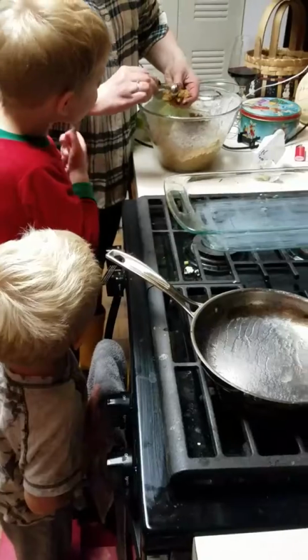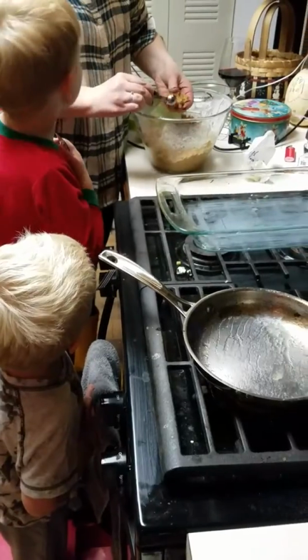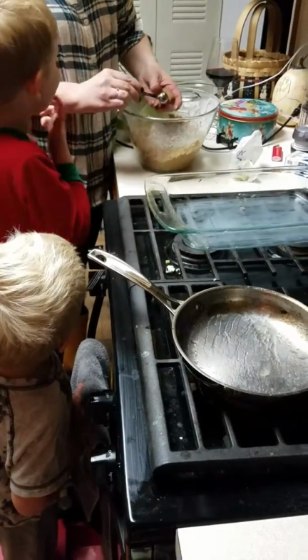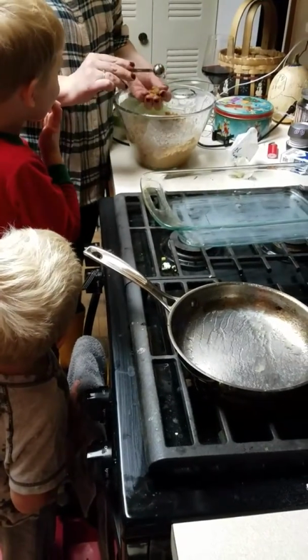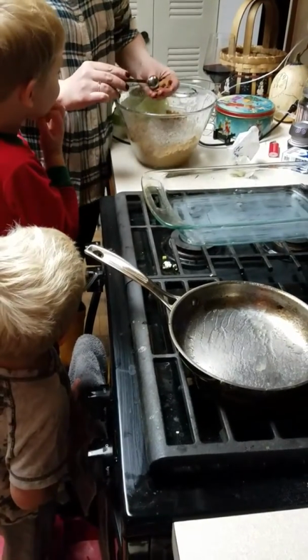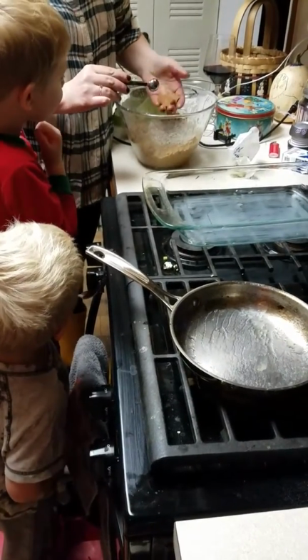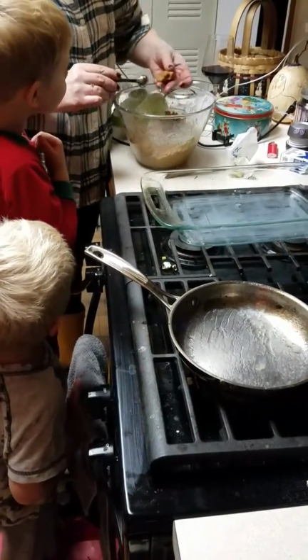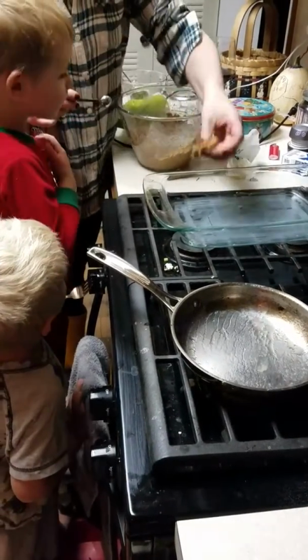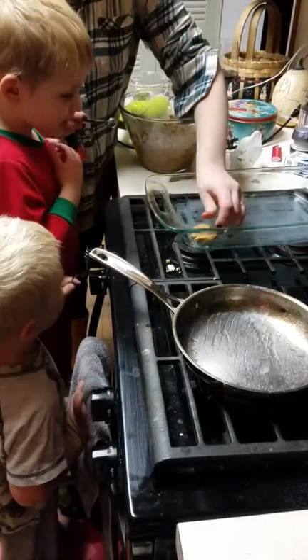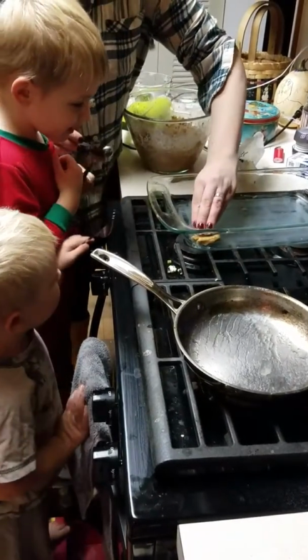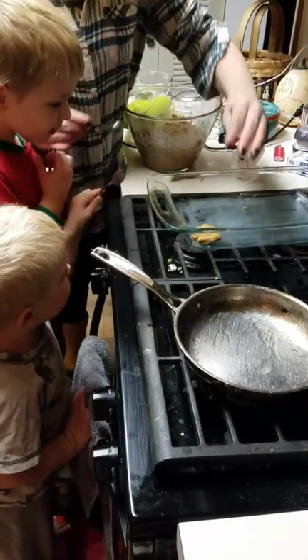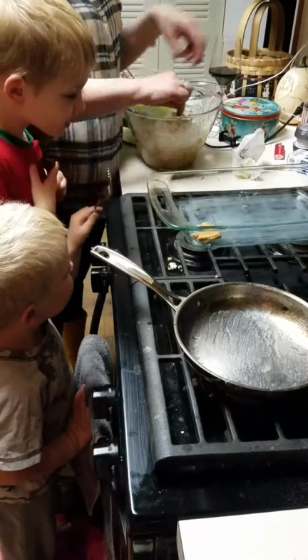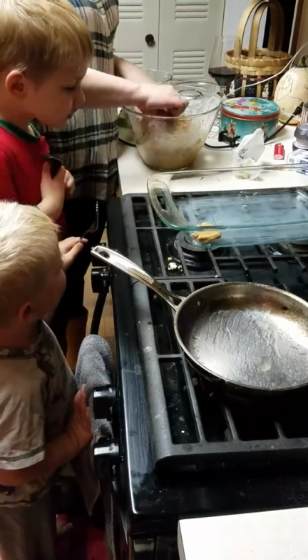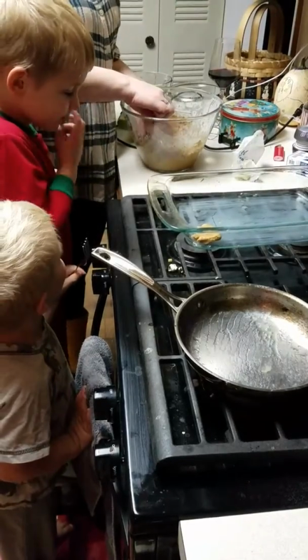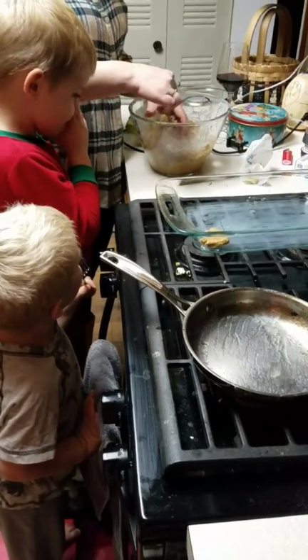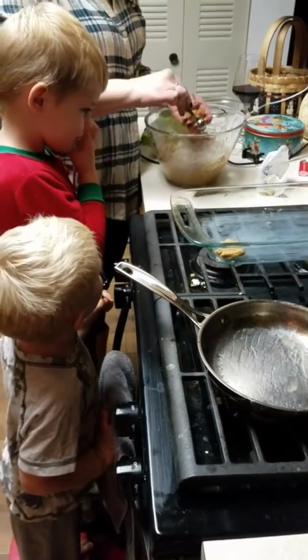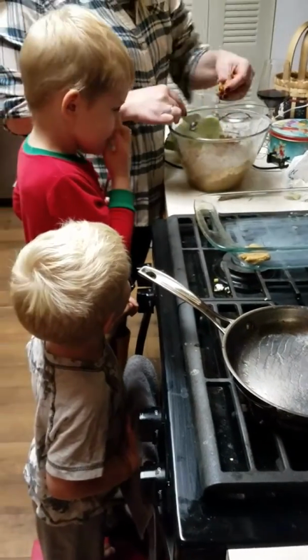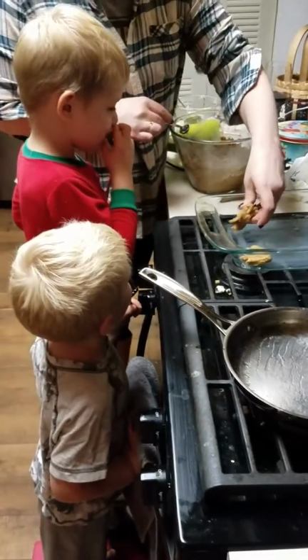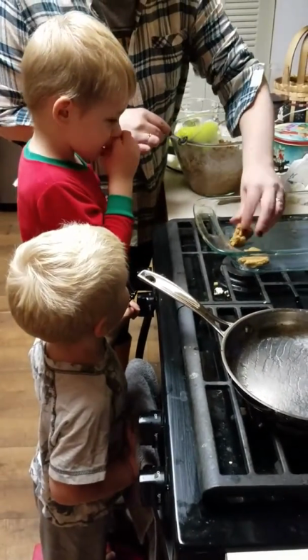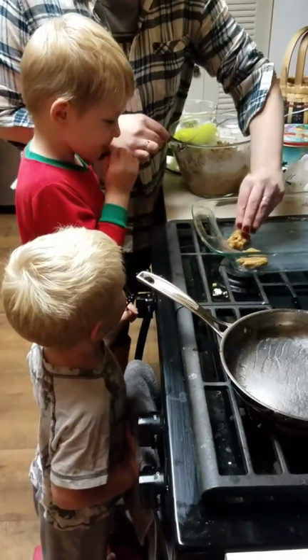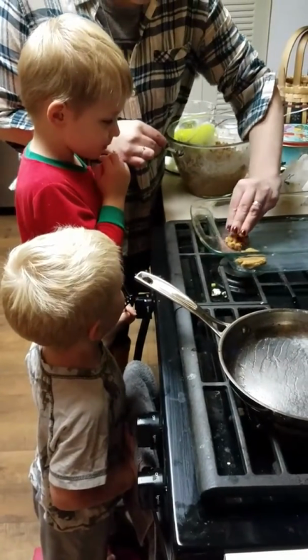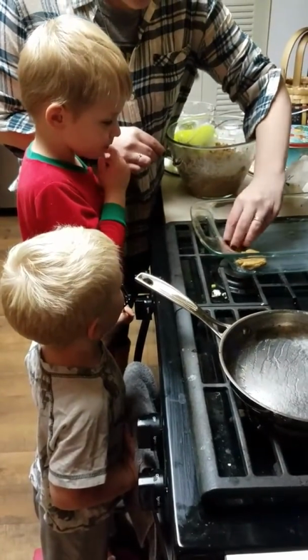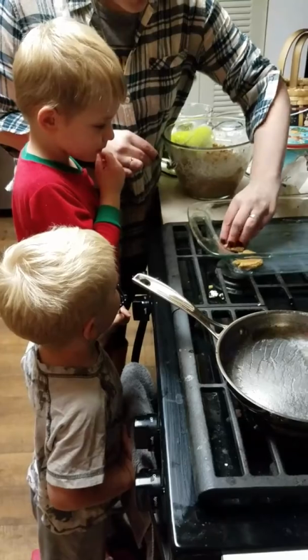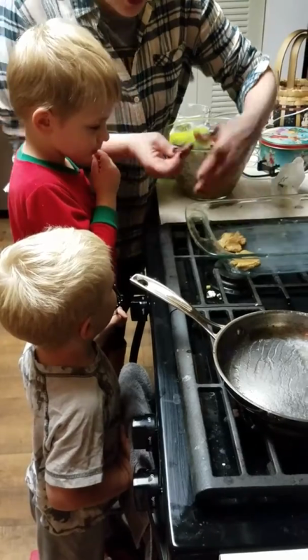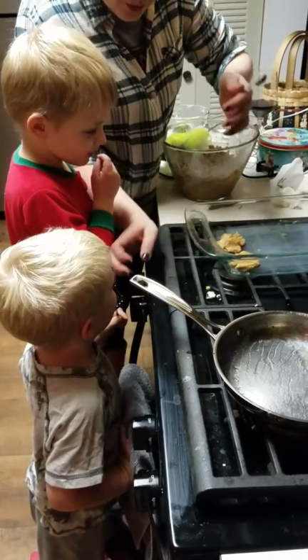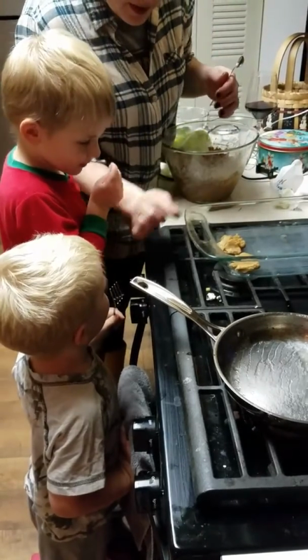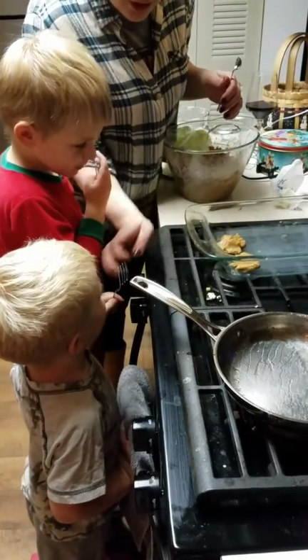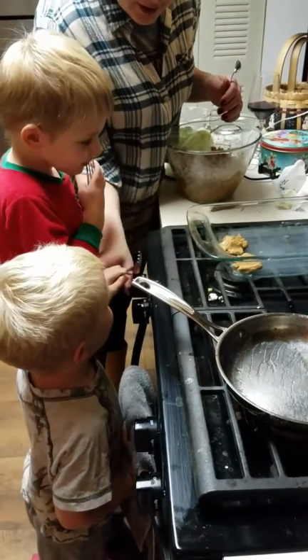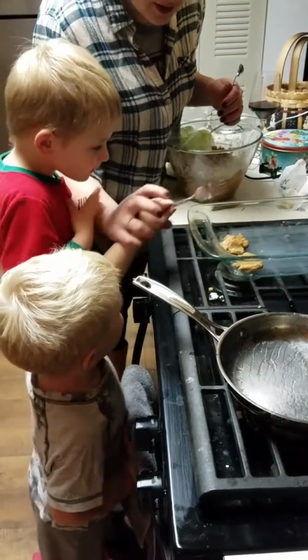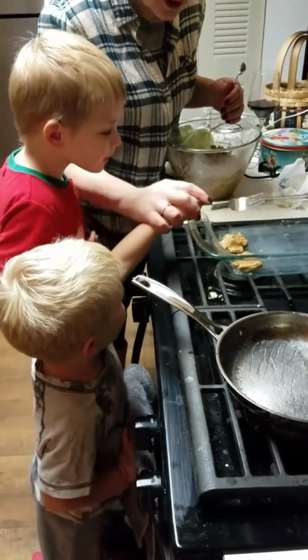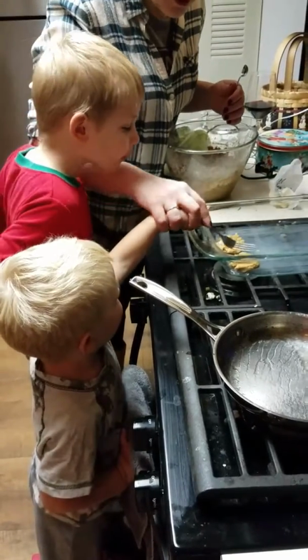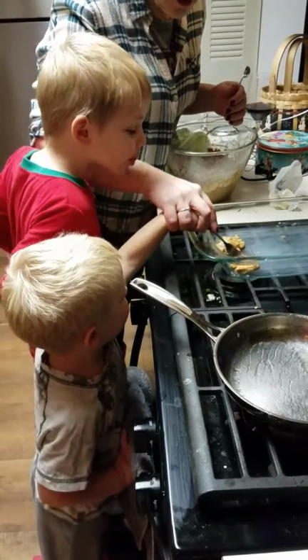Squish it! Okay Andrew, hold on, watch. Hold on, don't touch it. I'll tell you when. Alright Andrew, take your fork up and squish it like this. Ready? Watch.